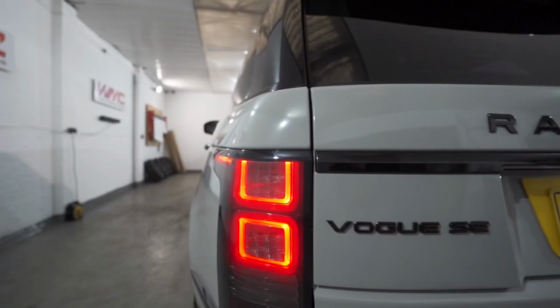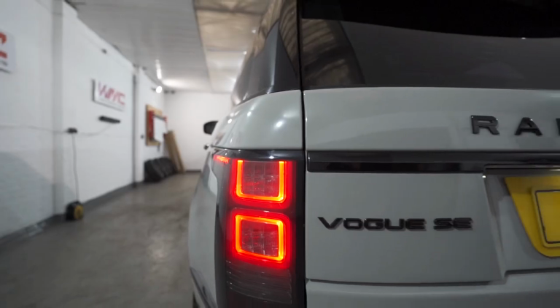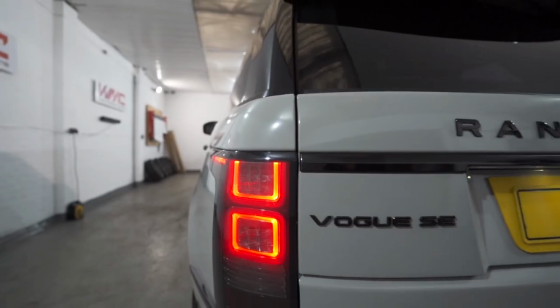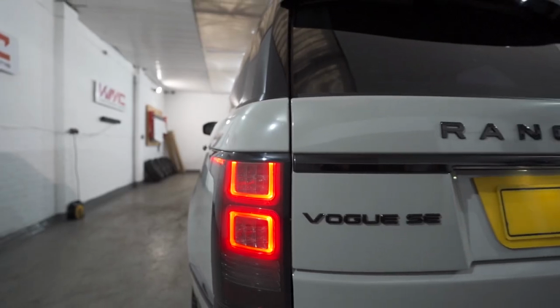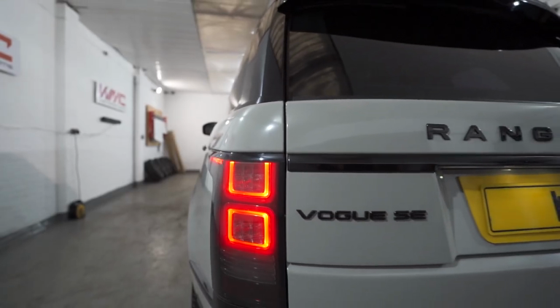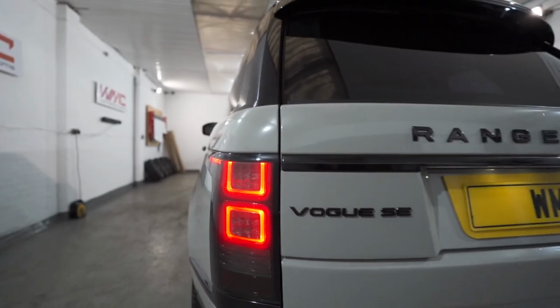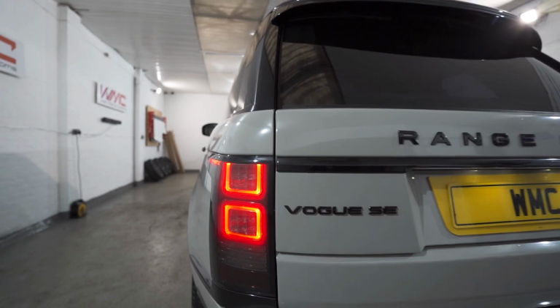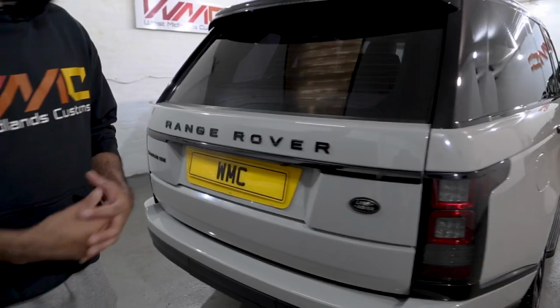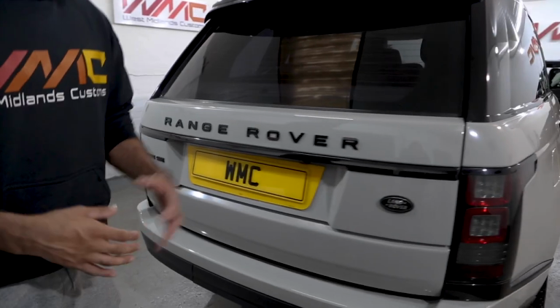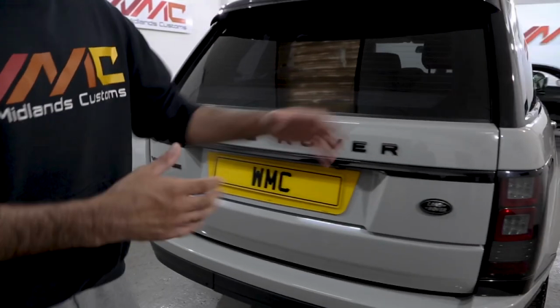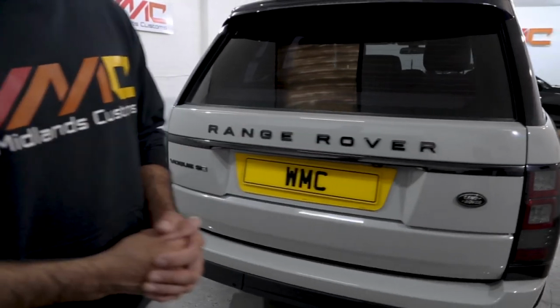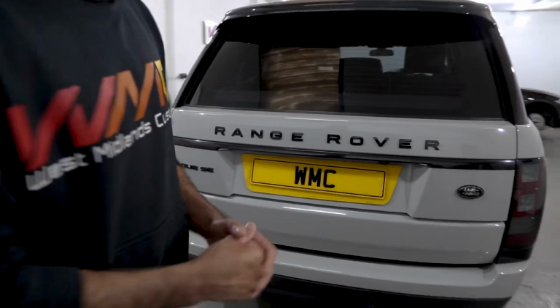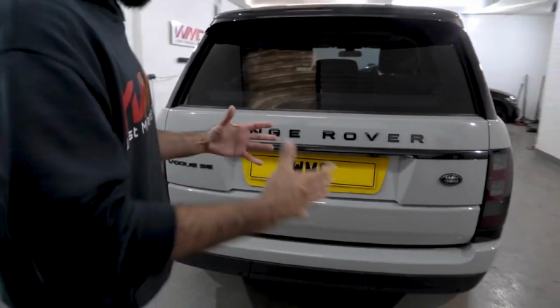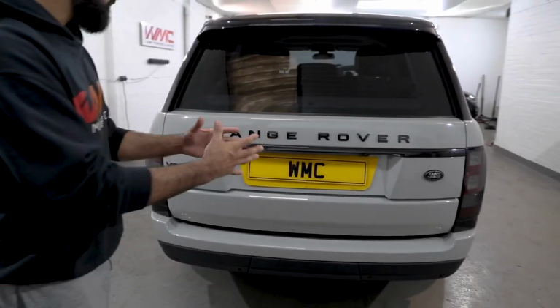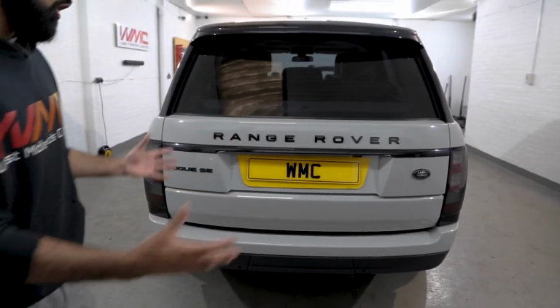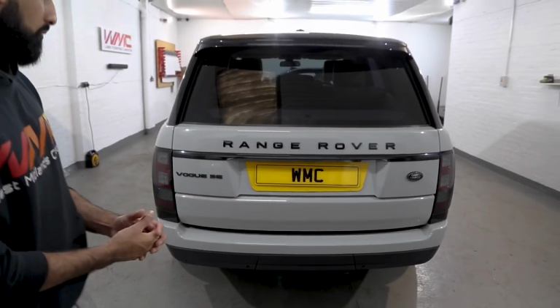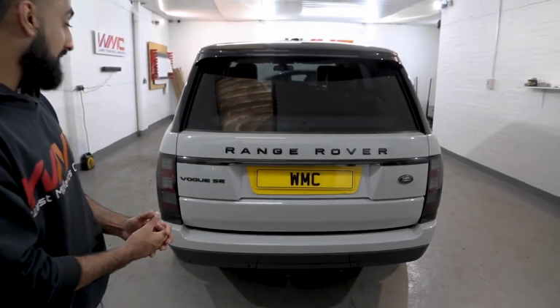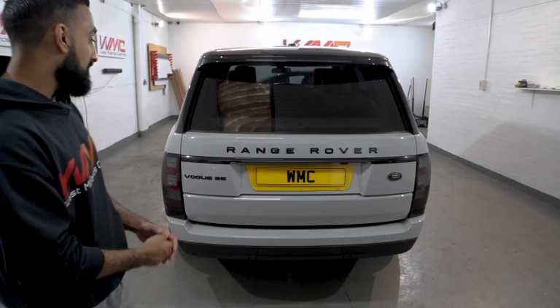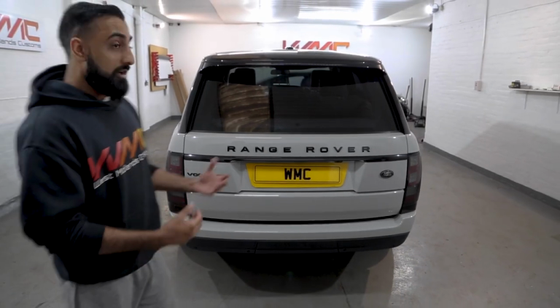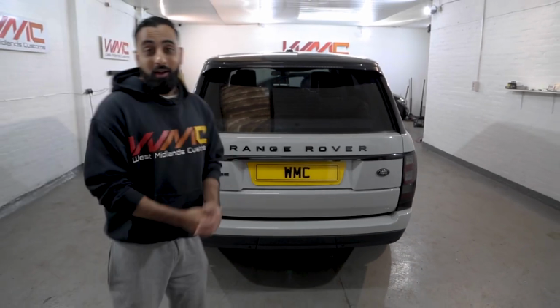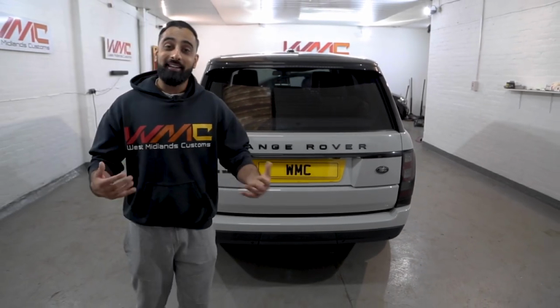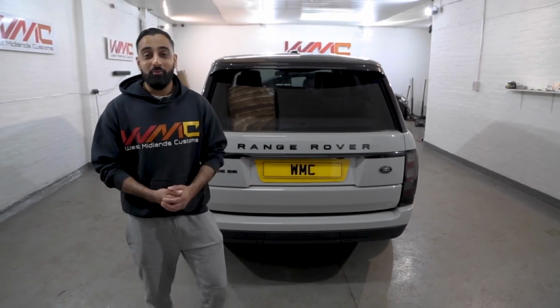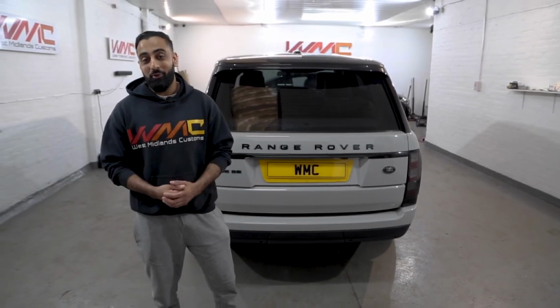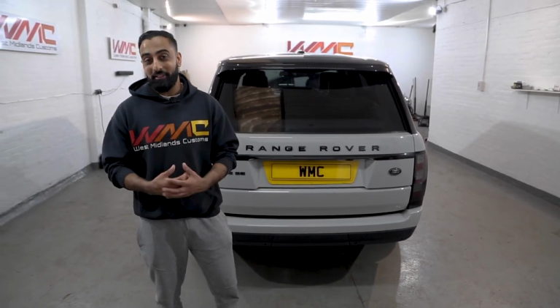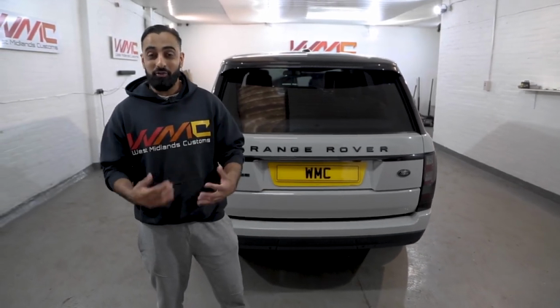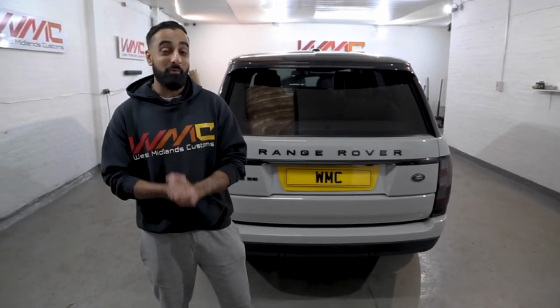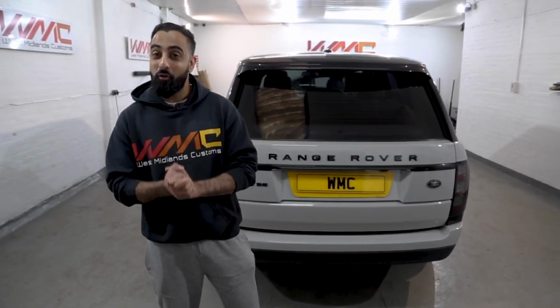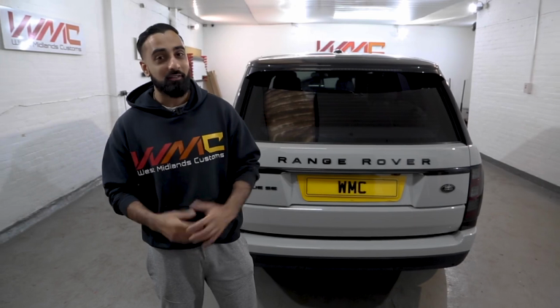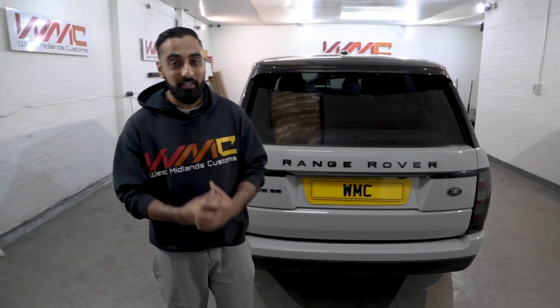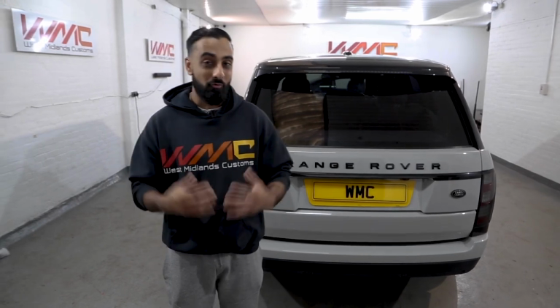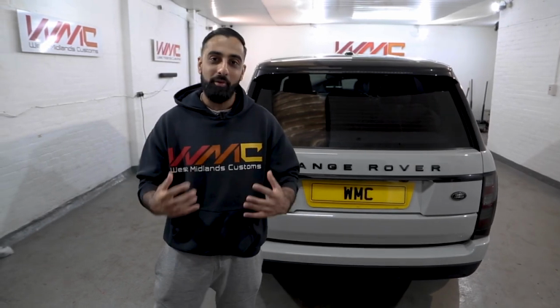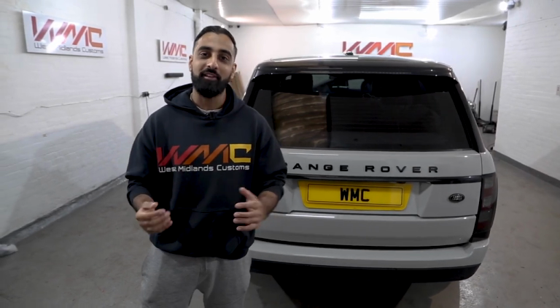Coming to the rear end of the car, you can see the brand new gloss black badges that really set the rear end apart, along with the tinted tail lights — I feel it just completes the whole rear end. I know we didn't get to do much recording on this one unfortunately, as we are so flat out and busy, but we really hope you enjoyed the video.